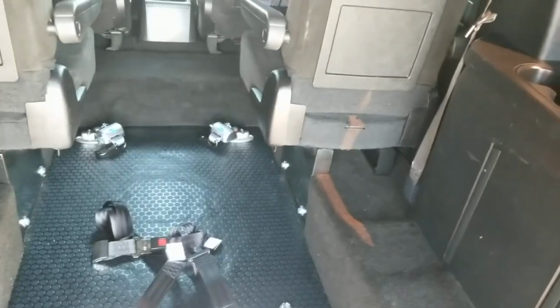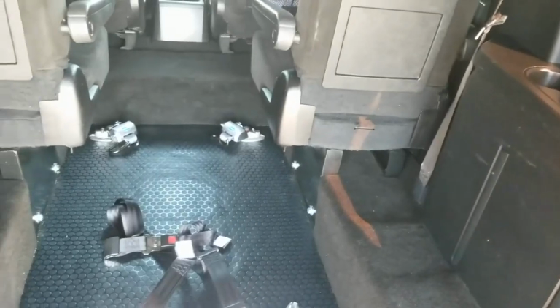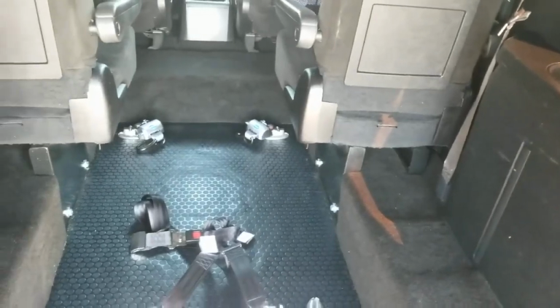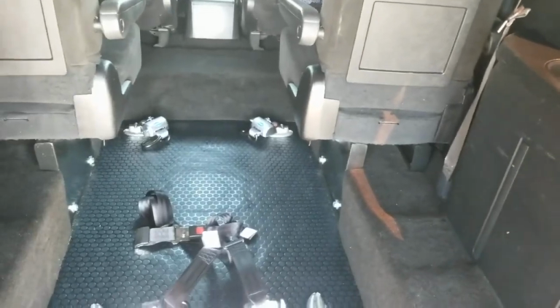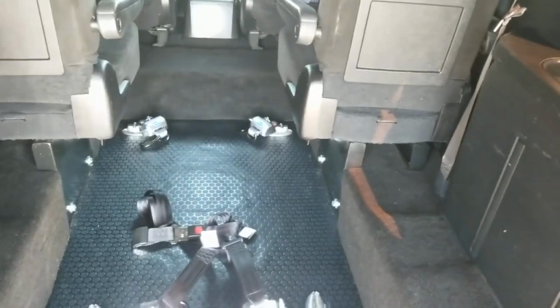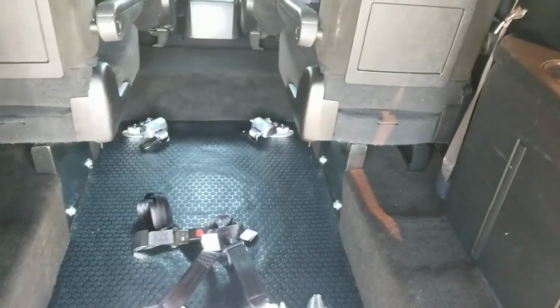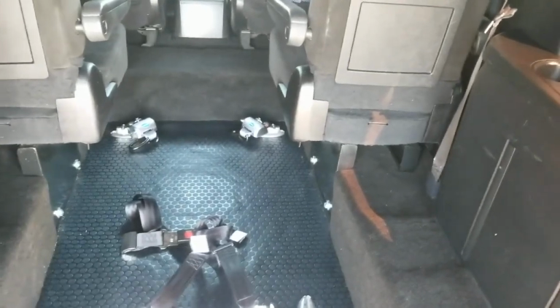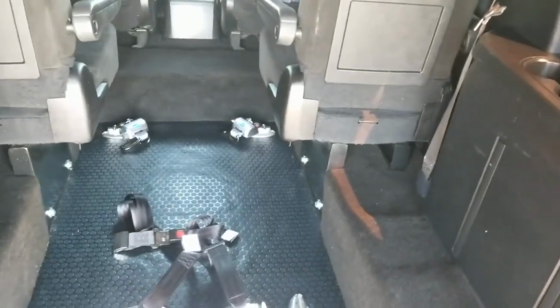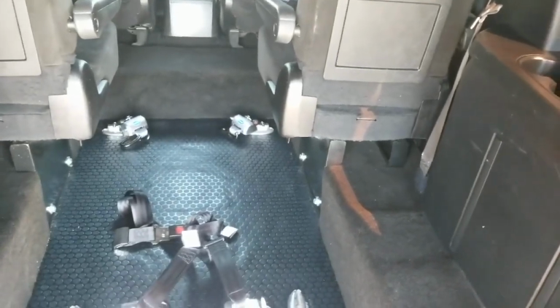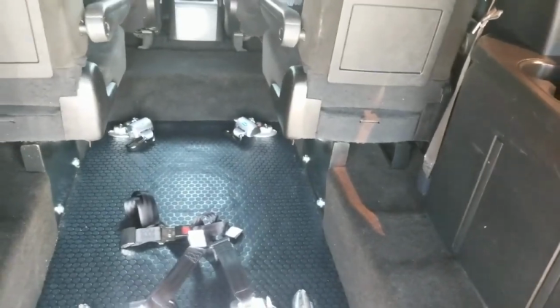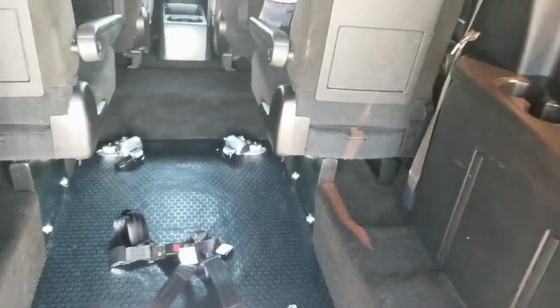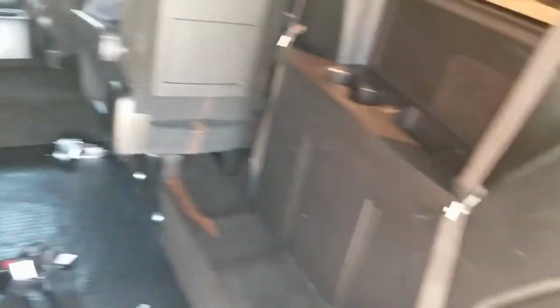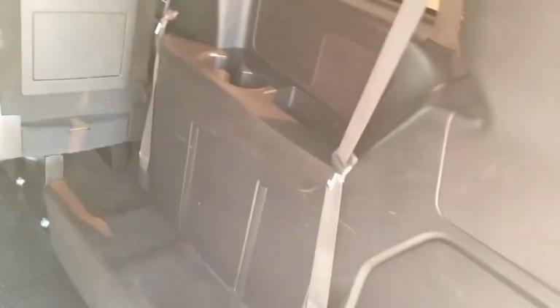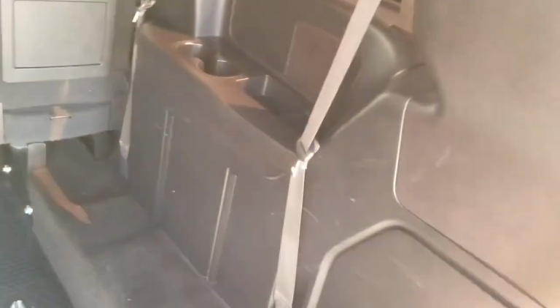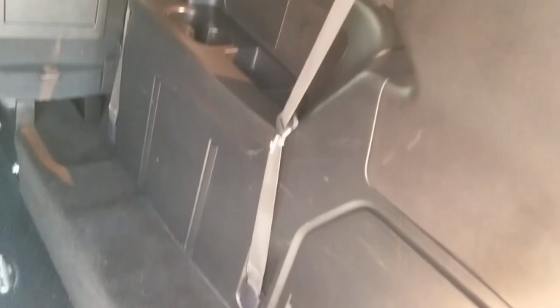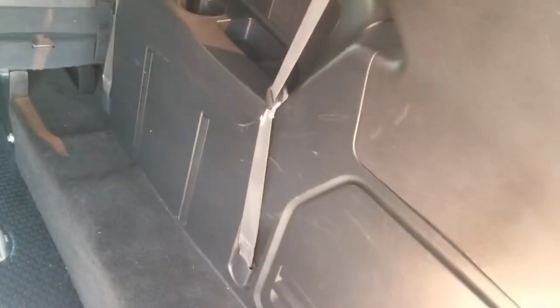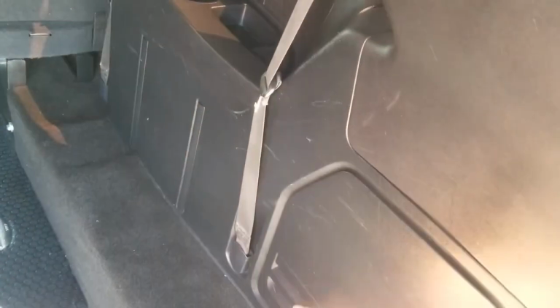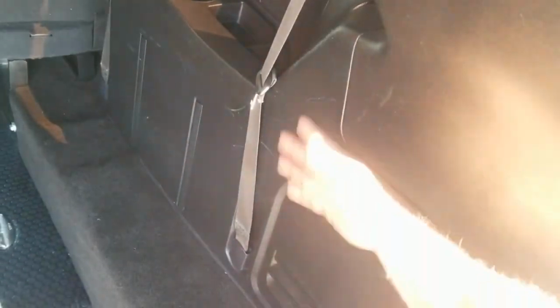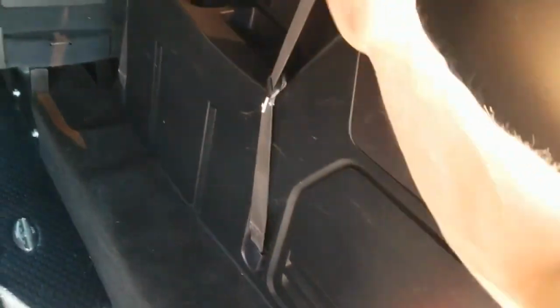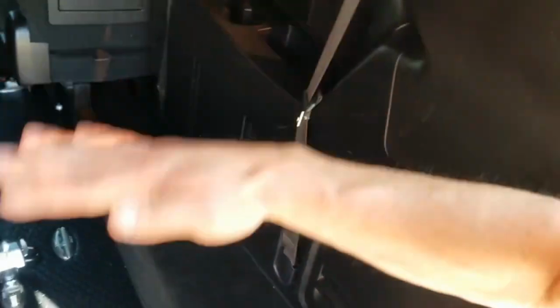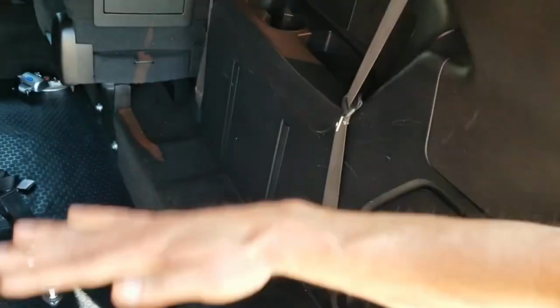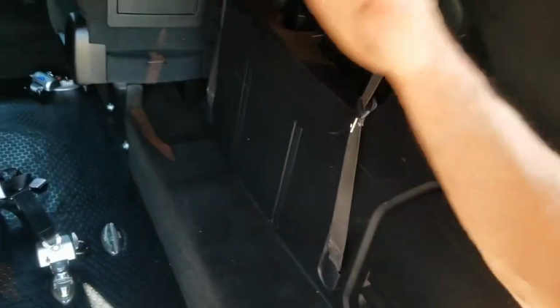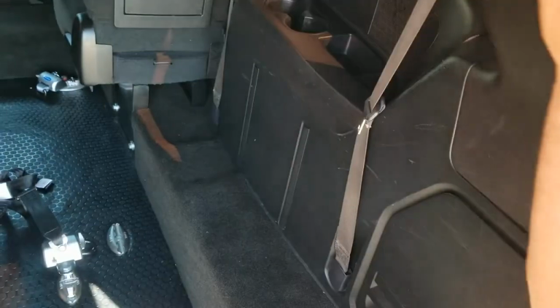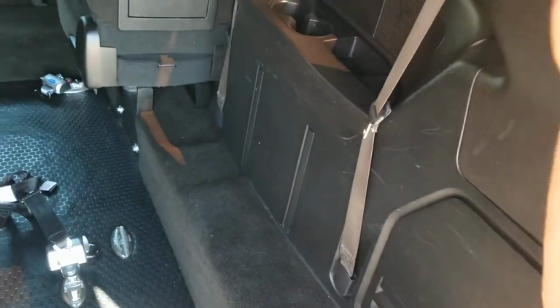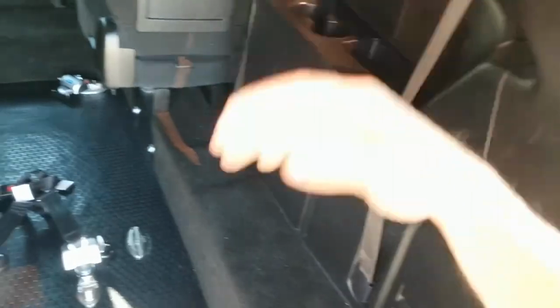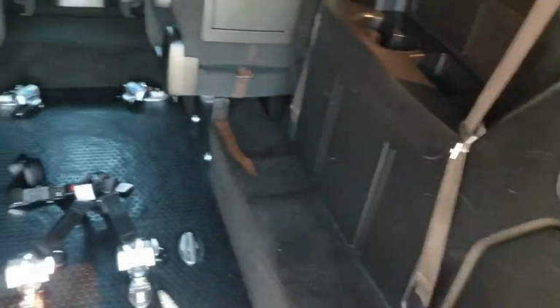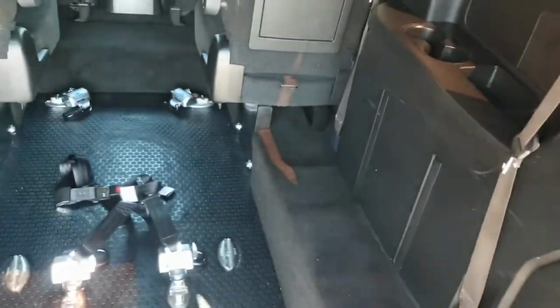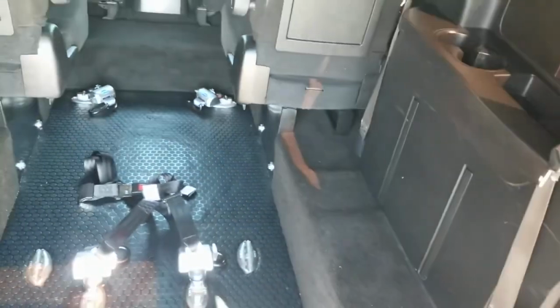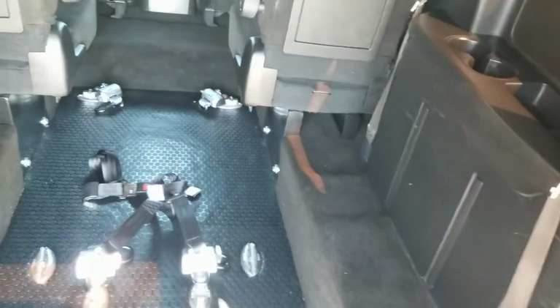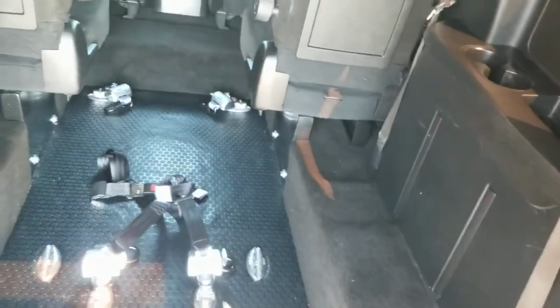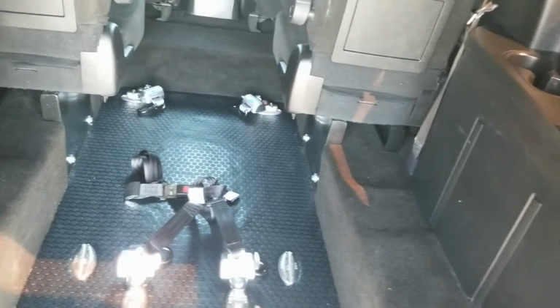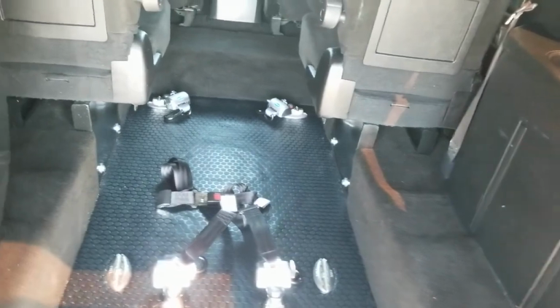With the eight tie-down points you can fit two wheelchairs at a time, or a gurney or a stretcher. There's room for a third seat back here — a bench seat that flips up and down — so you could hold six people plus a wheelchair potentially.